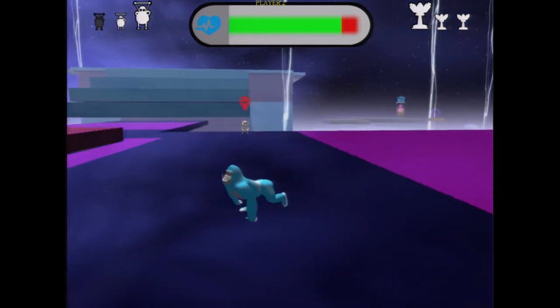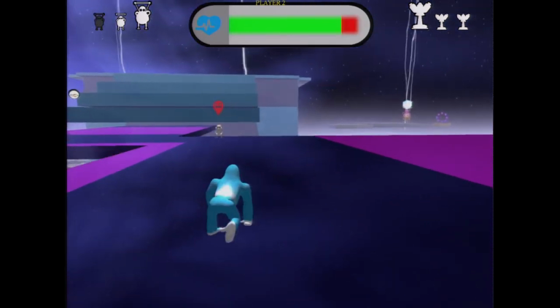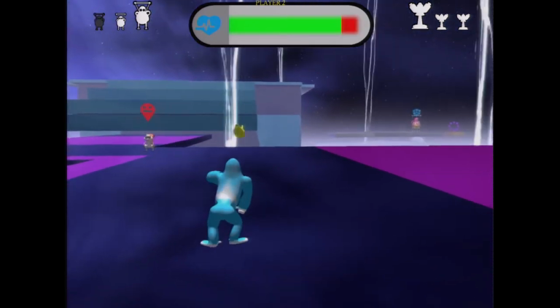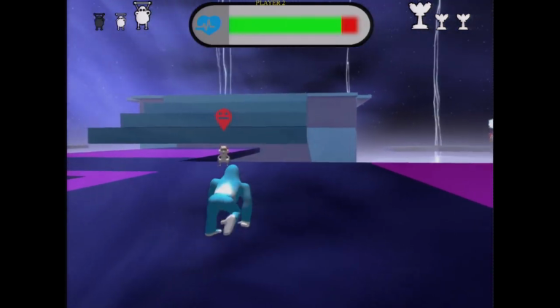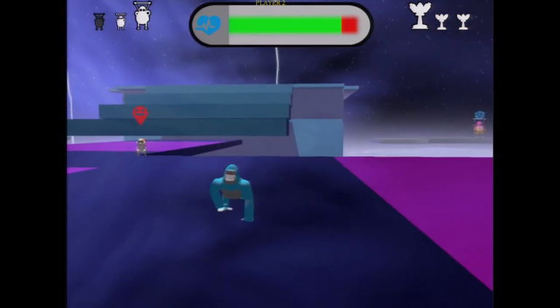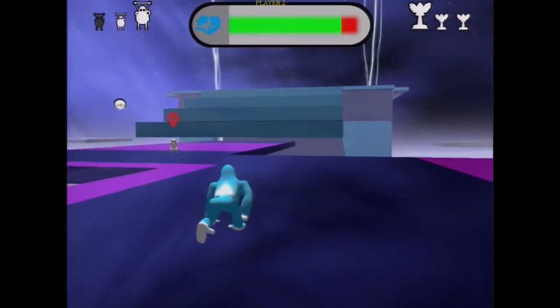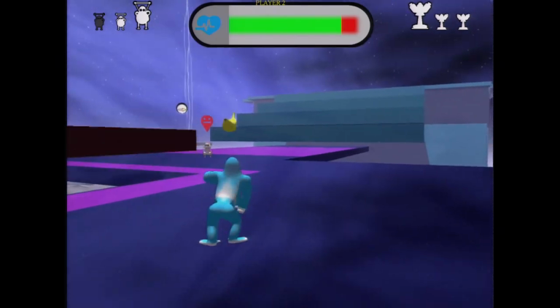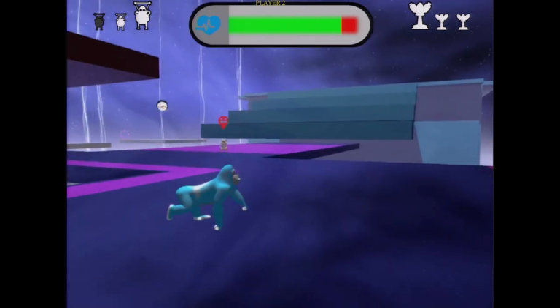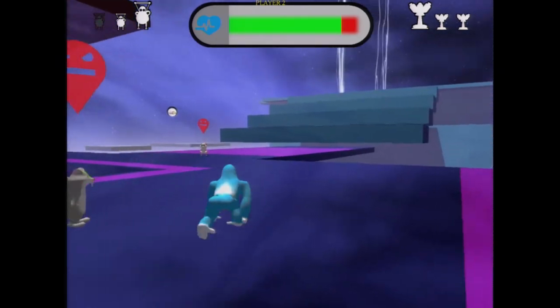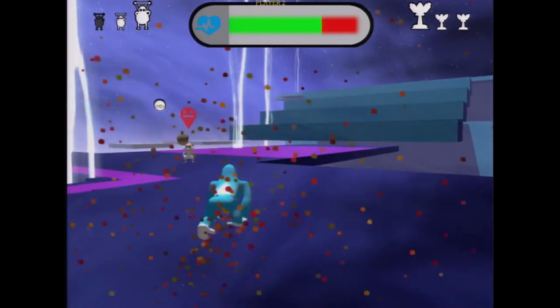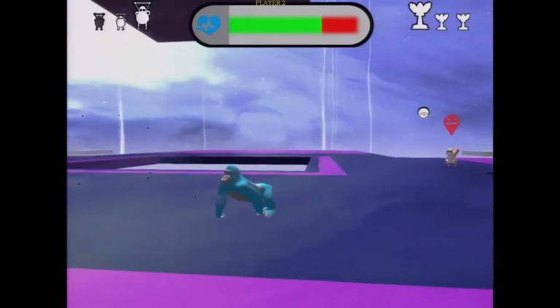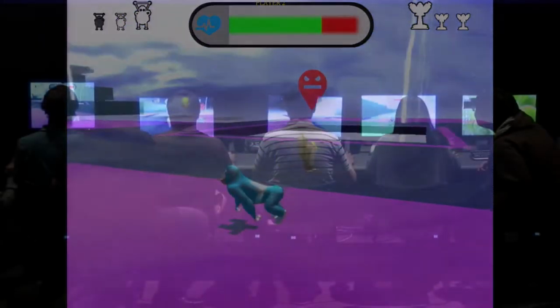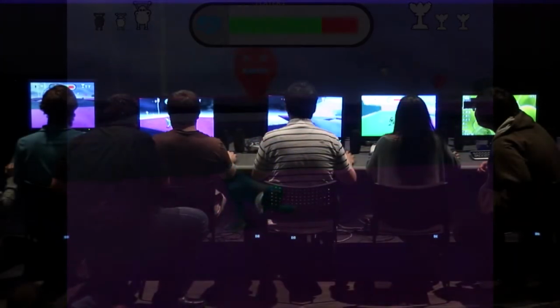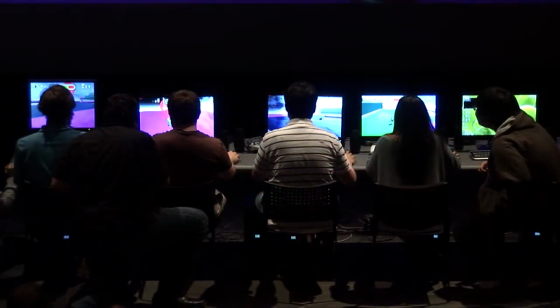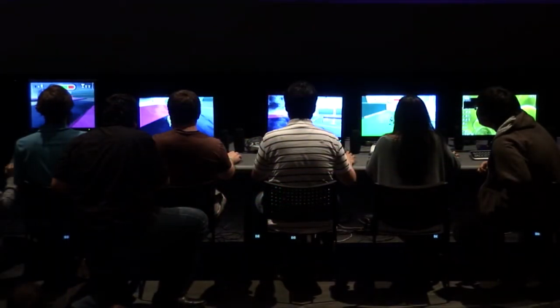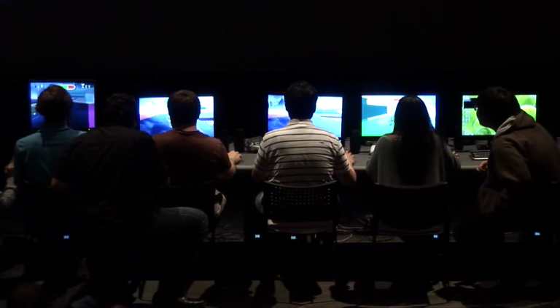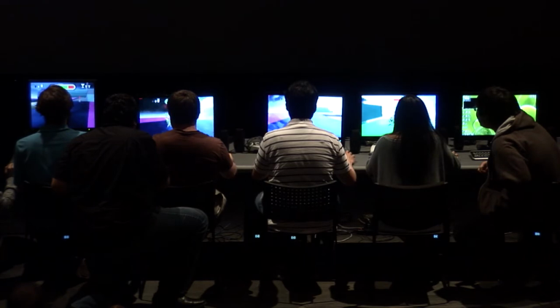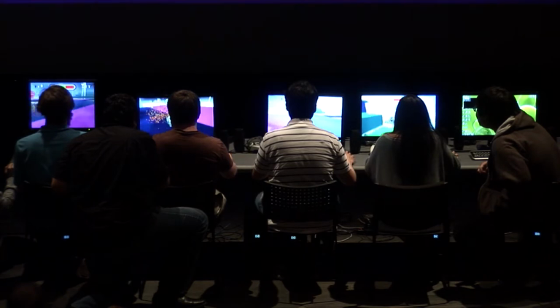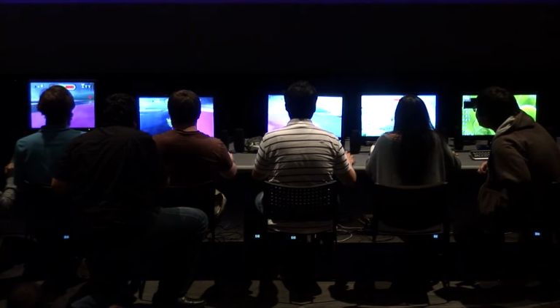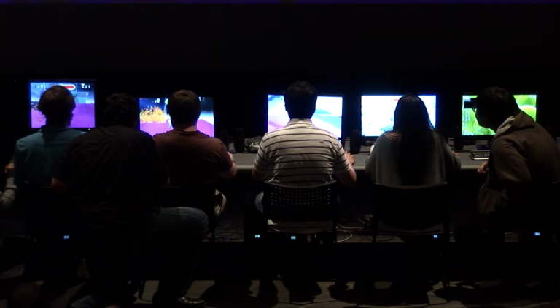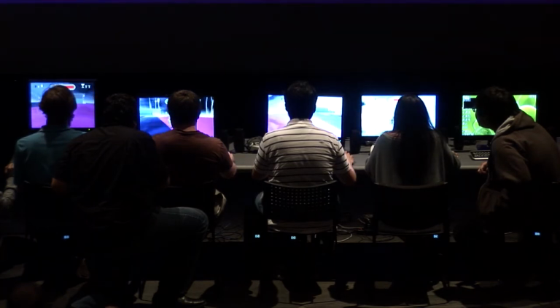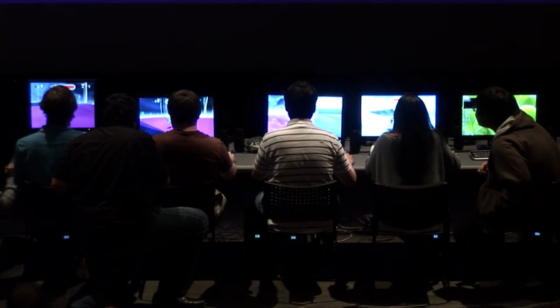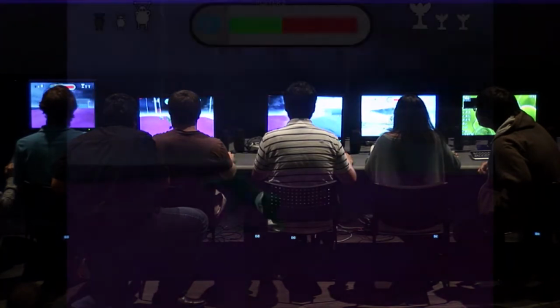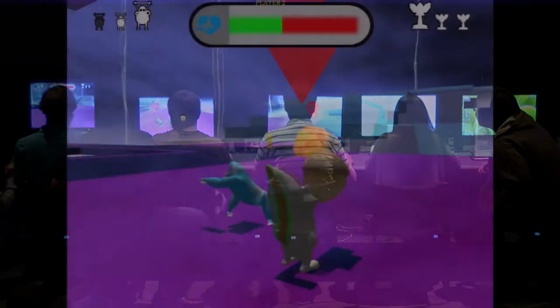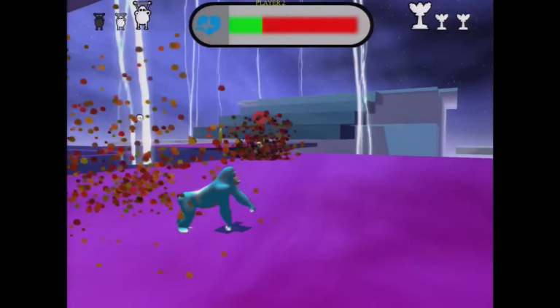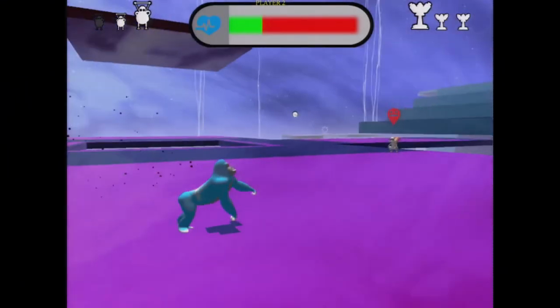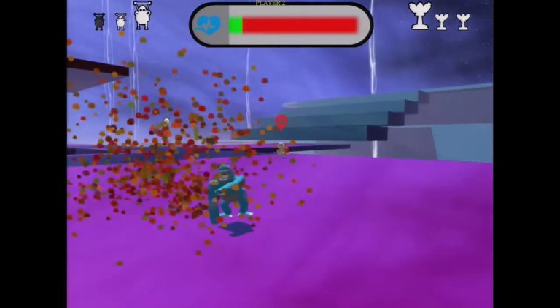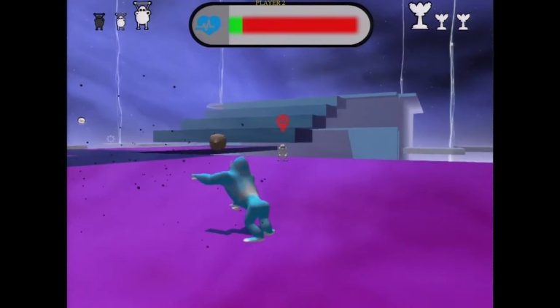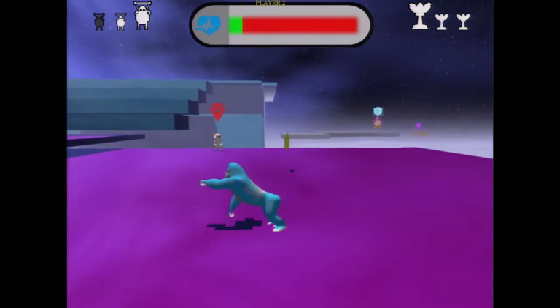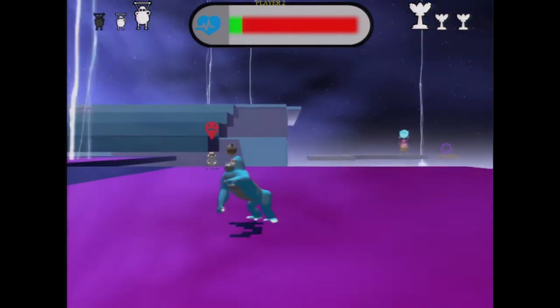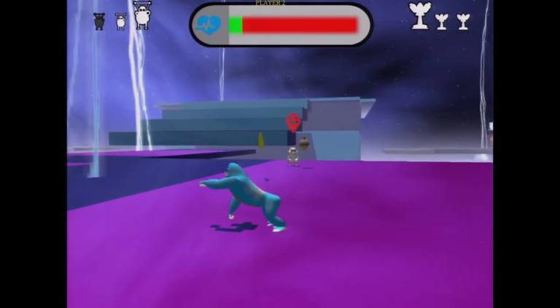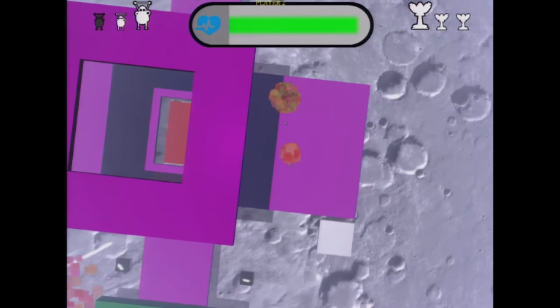When you get hit, we have some particle systems. These particle systems are generated when you get hit — there are 1,000 particles that get created dynamically, and each individual particle has its own complete set of properties: life span, size, color — all that stuff is being randomly generated.